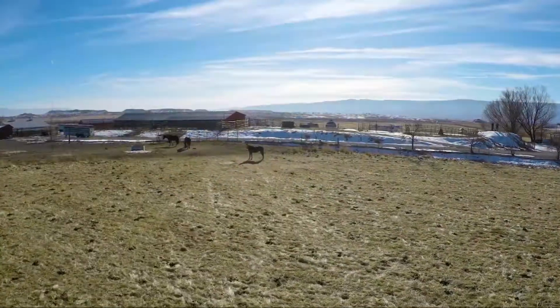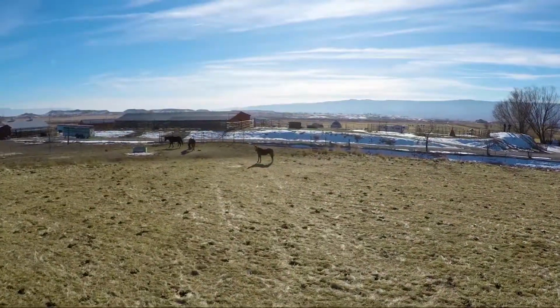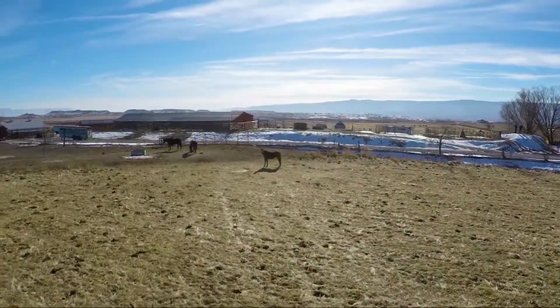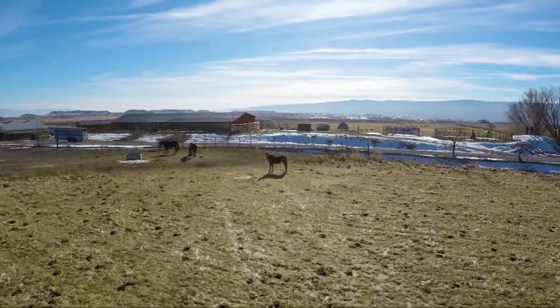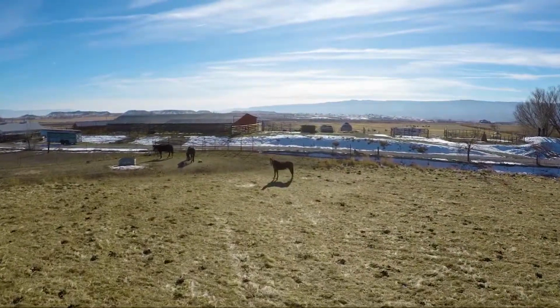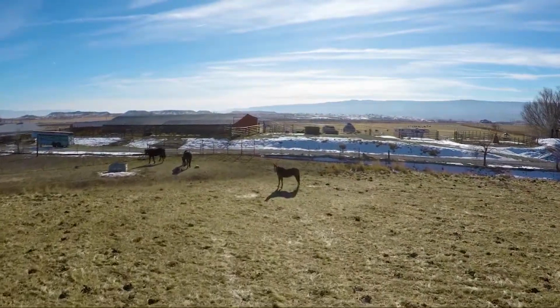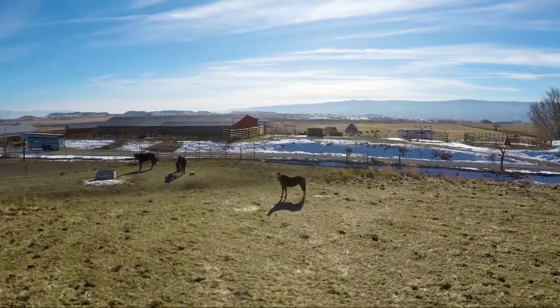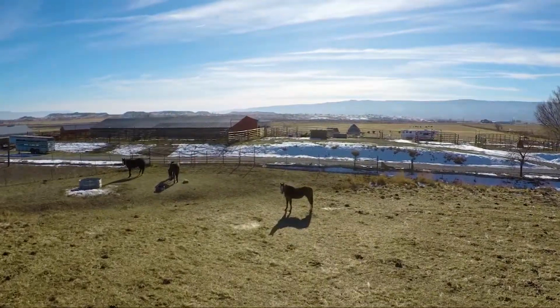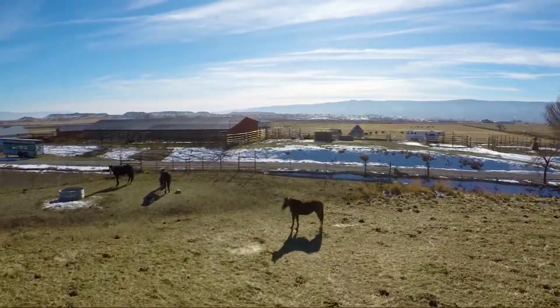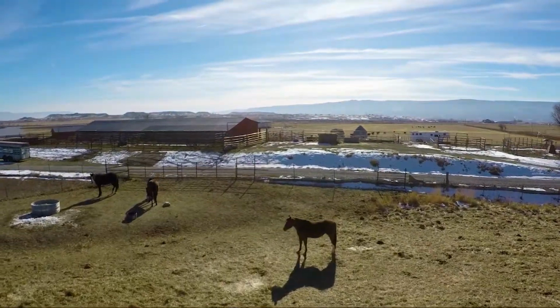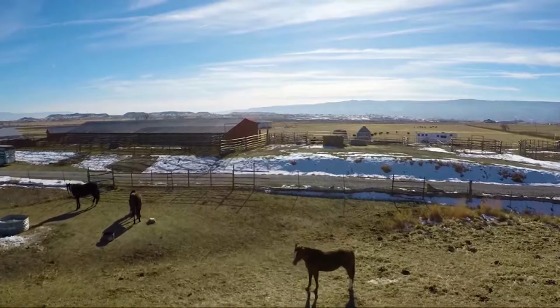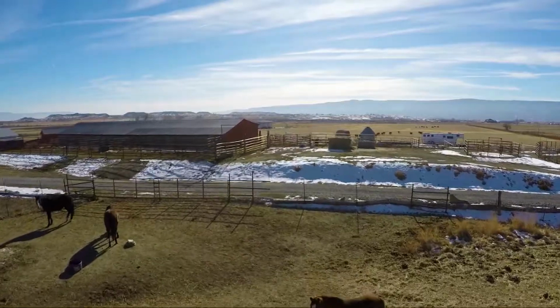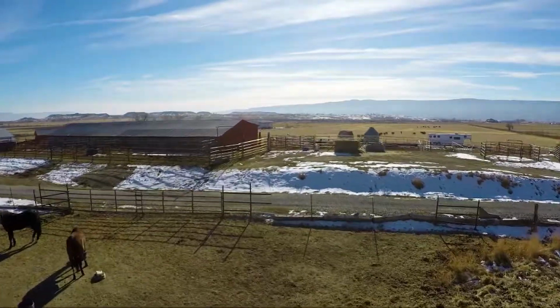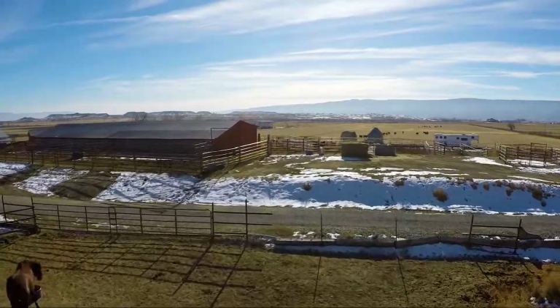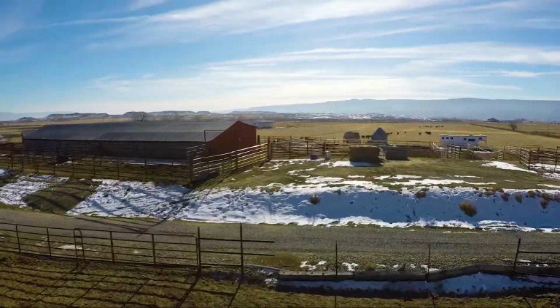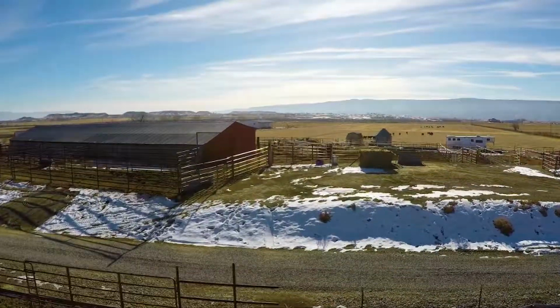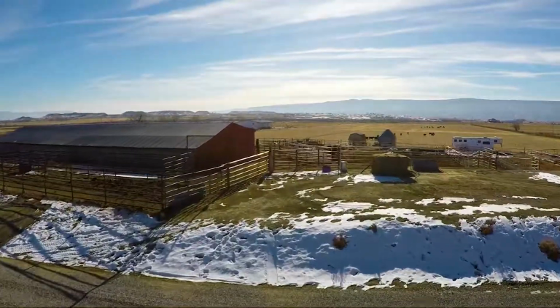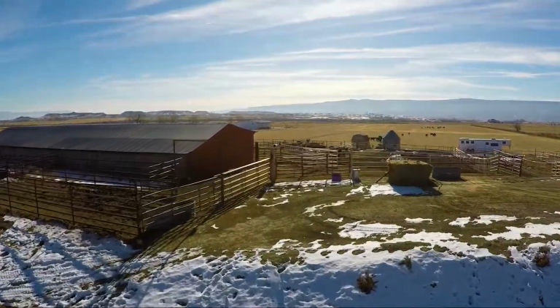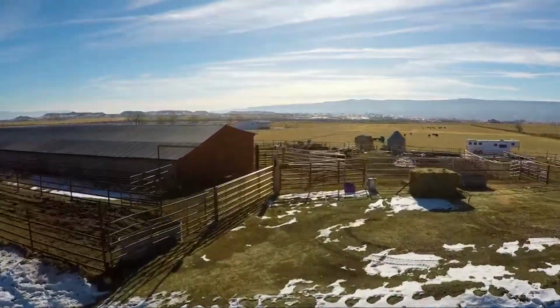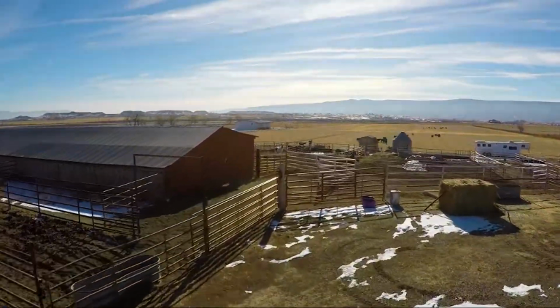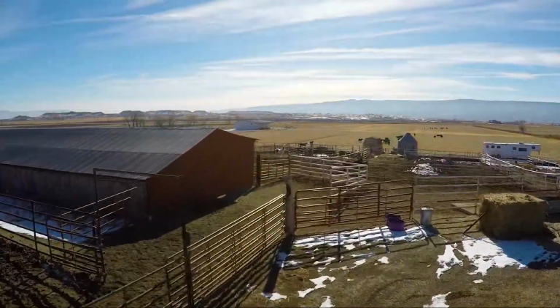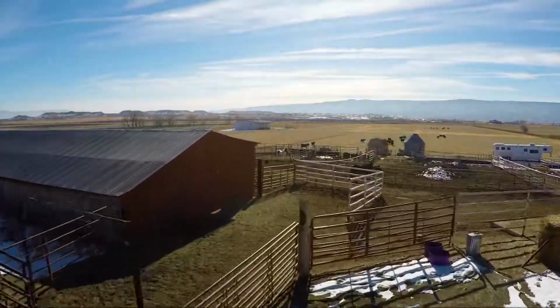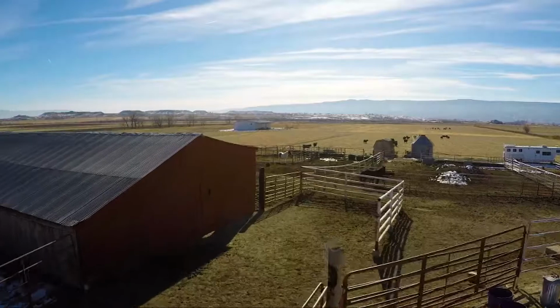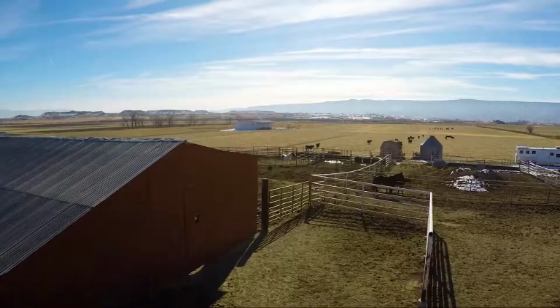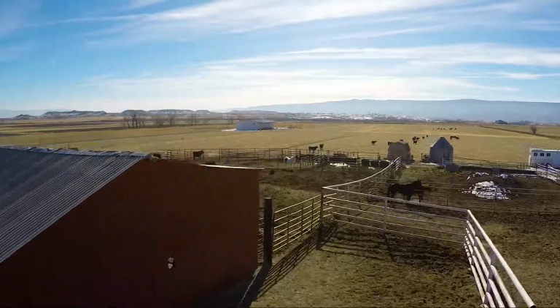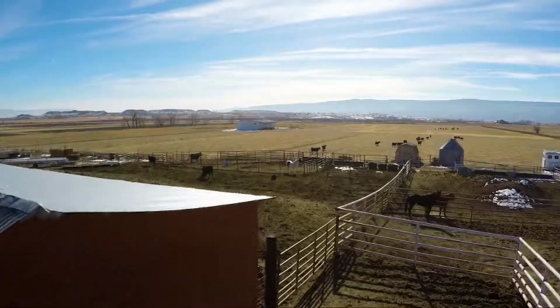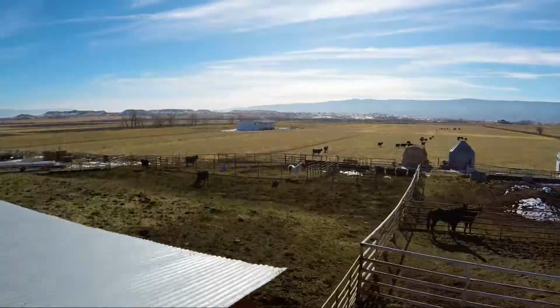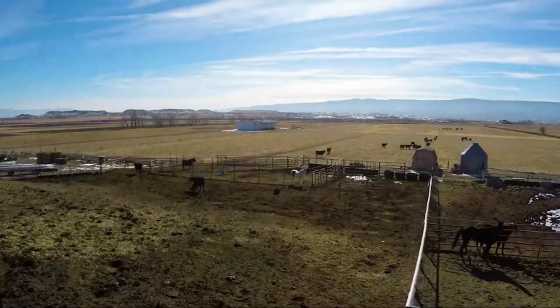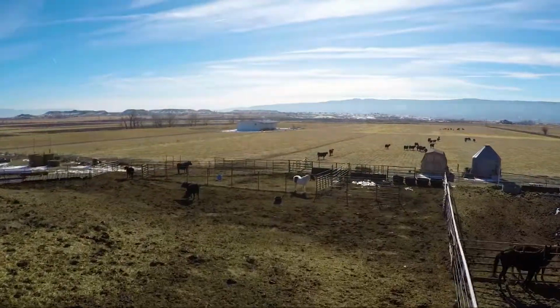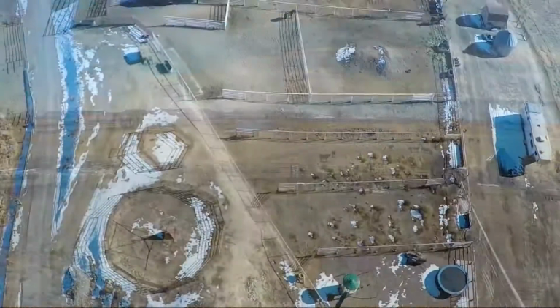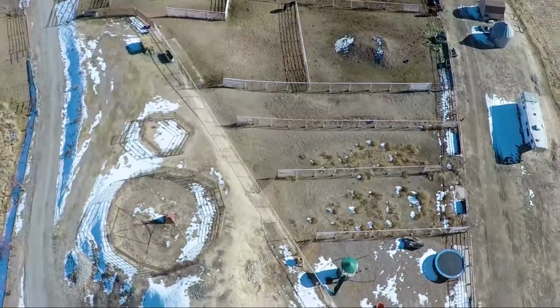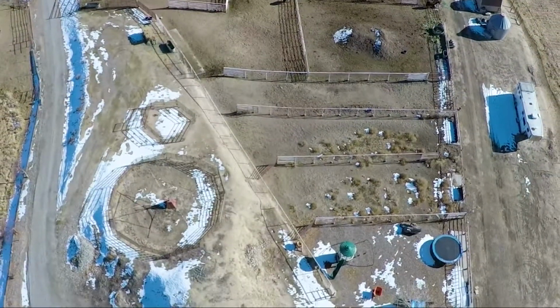This property has all you need to raise your animals: a corral, an equipment shed, a calving shed with electricity and water, a root cellar, a hay barn, and a large hayfield, which are just some of the amenities.